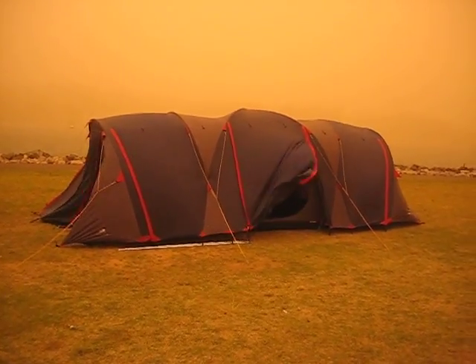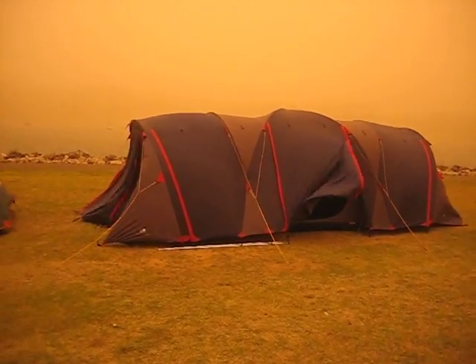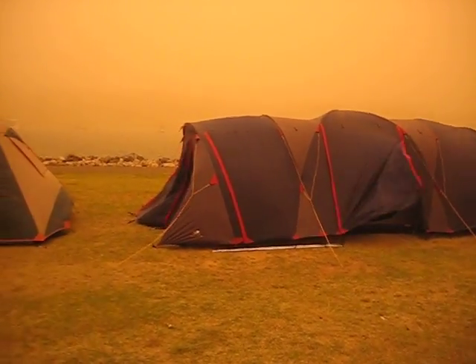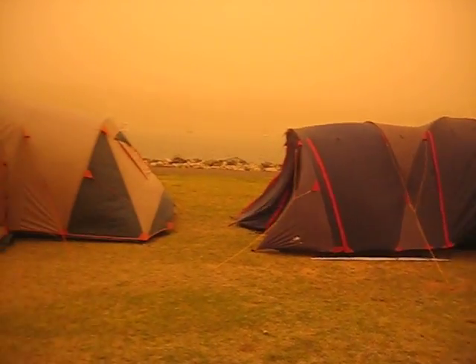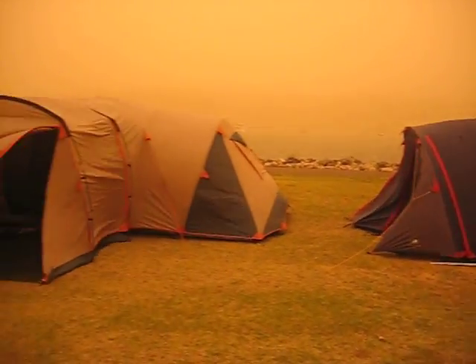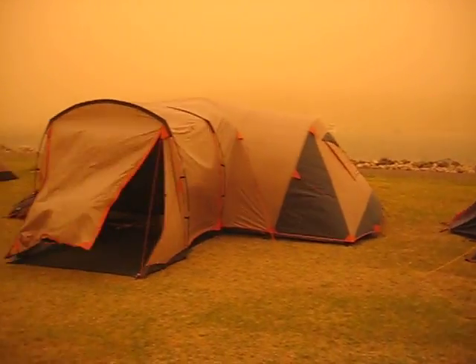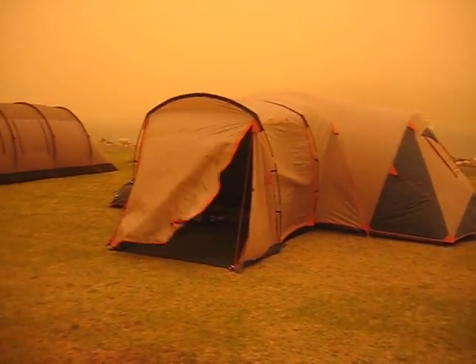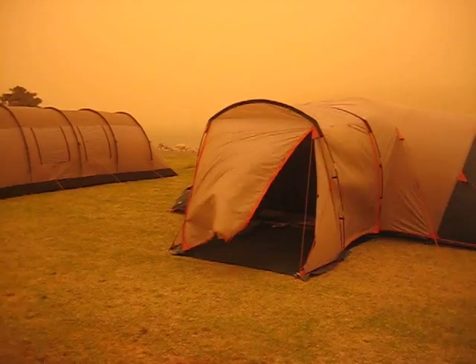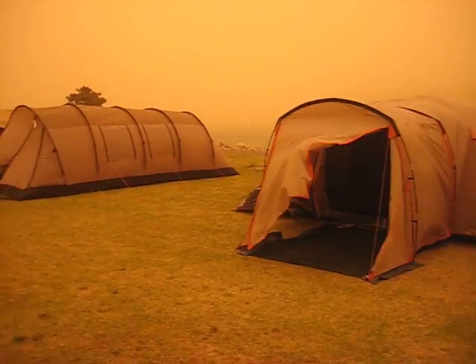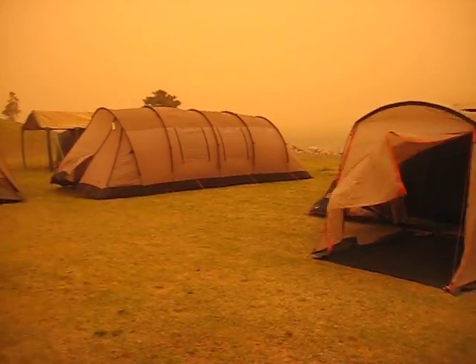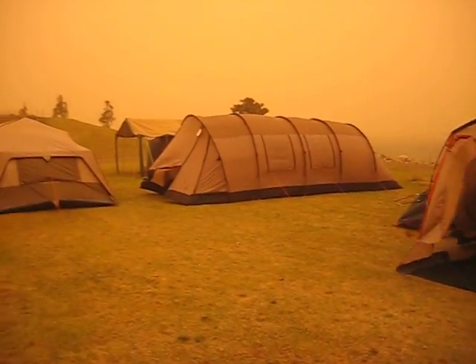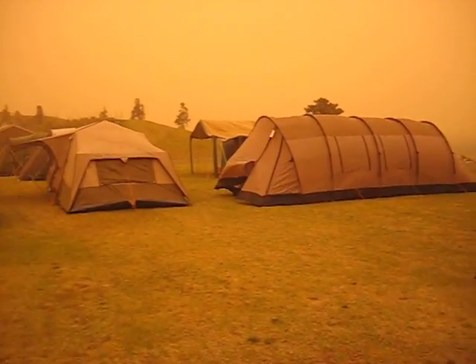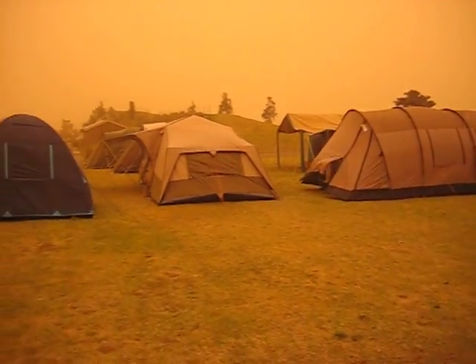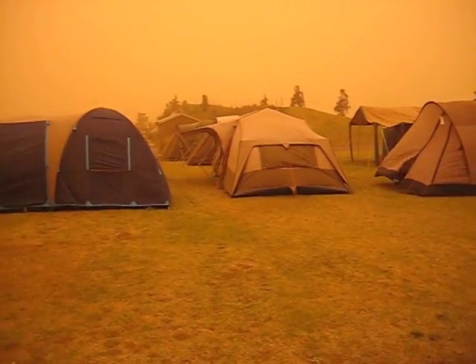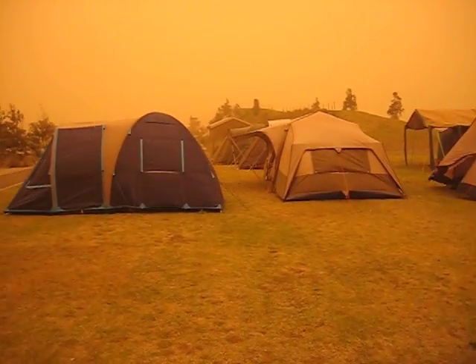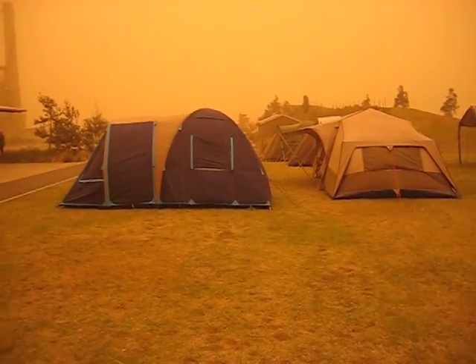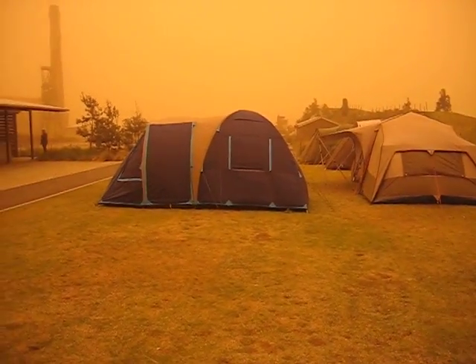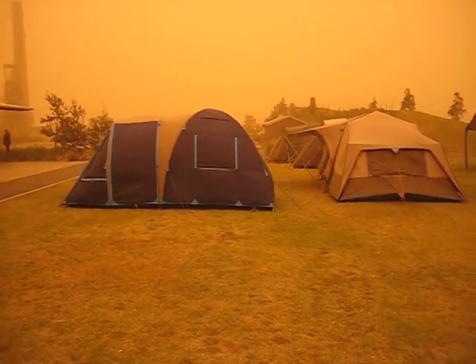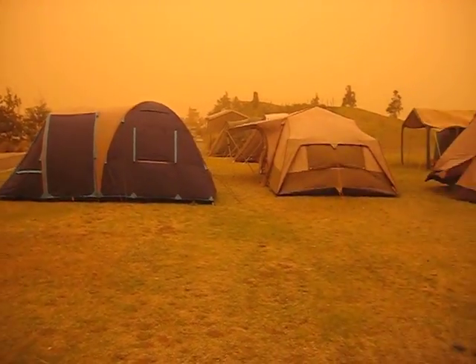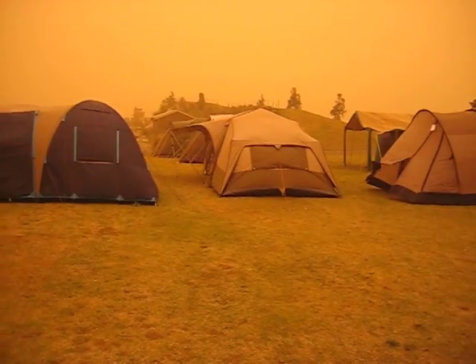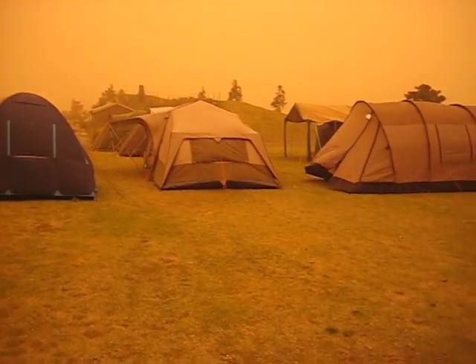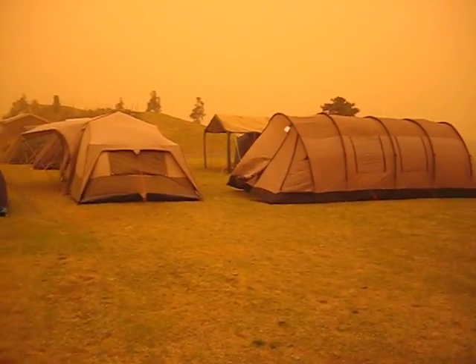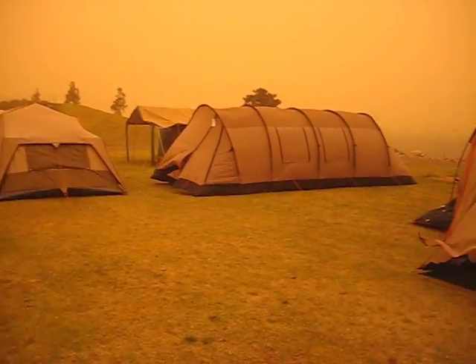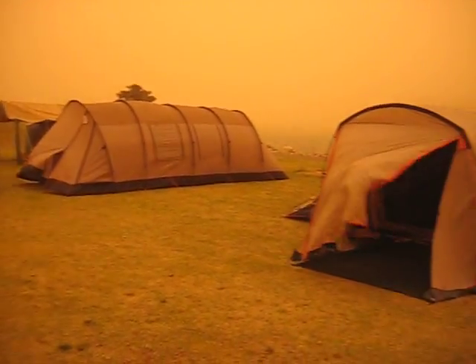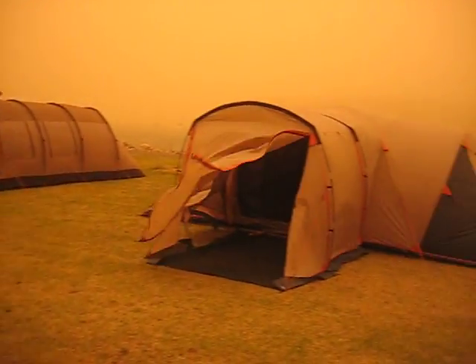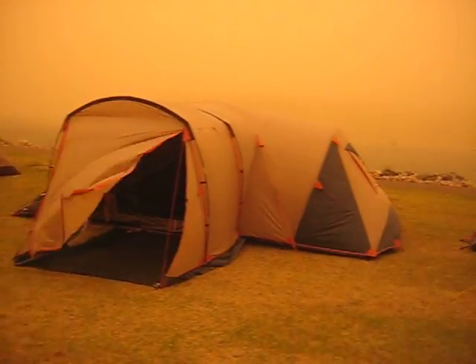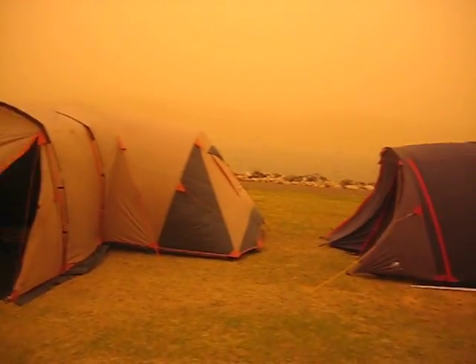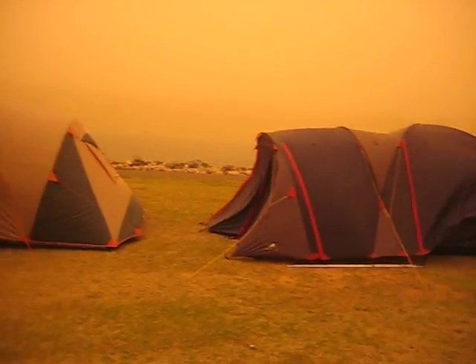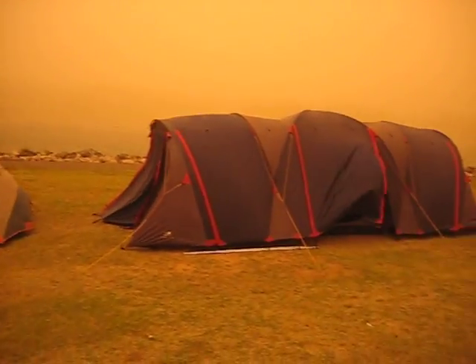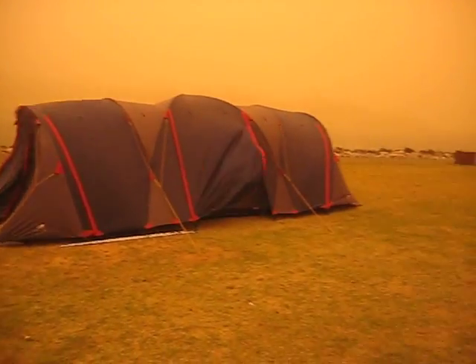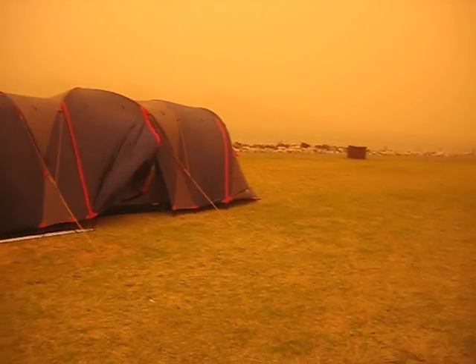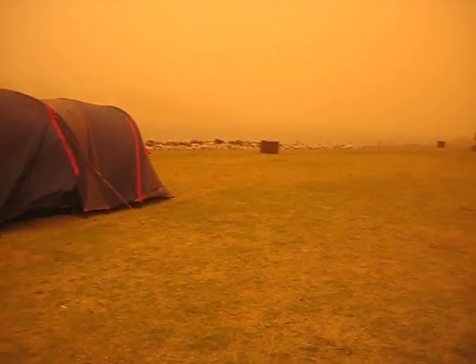A whole range of tents have been put up overnight, testing all sorts of different frame systems and strengths. As you can see, all still standing. It goes to show the Kangaroo Tent City Rager tents can handle very strong, powerful conditions.